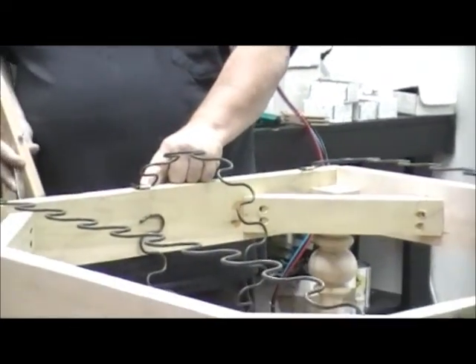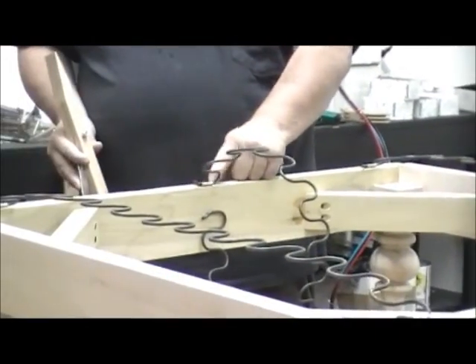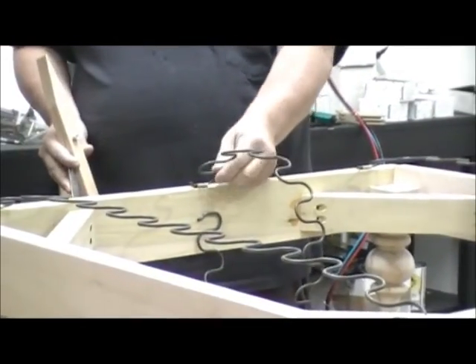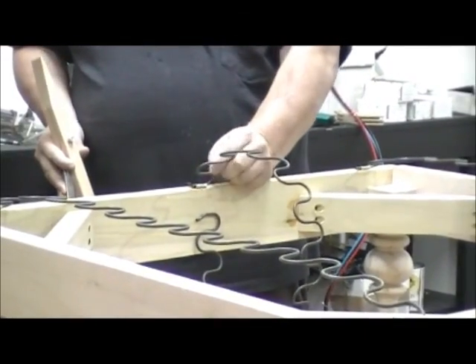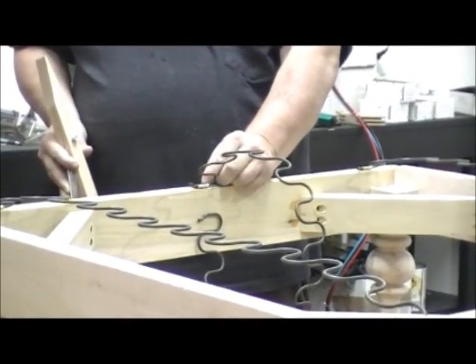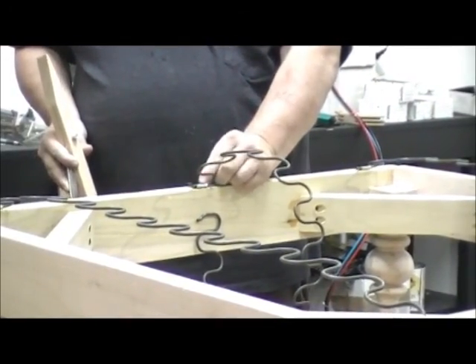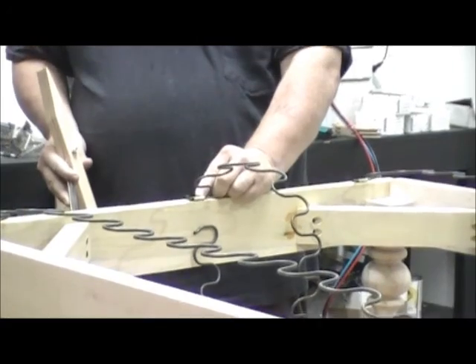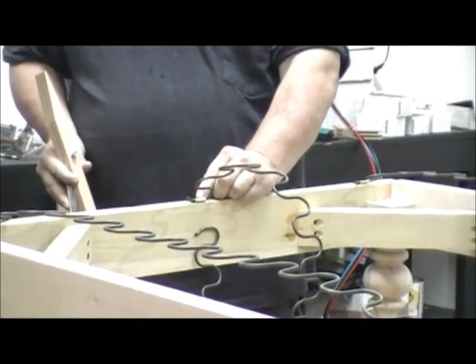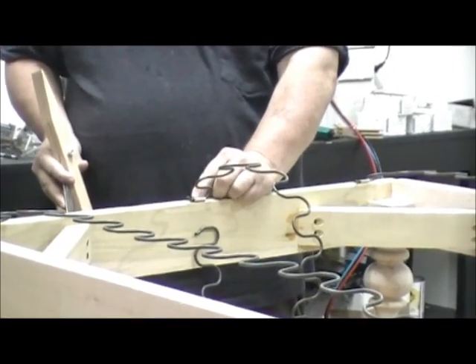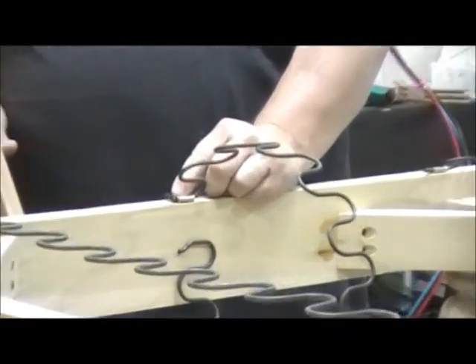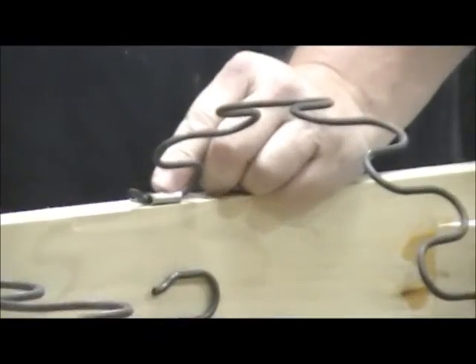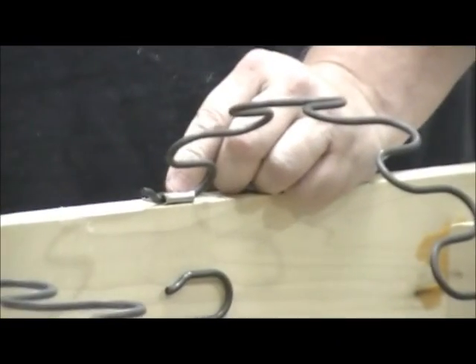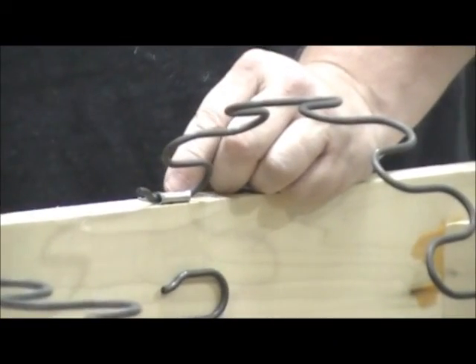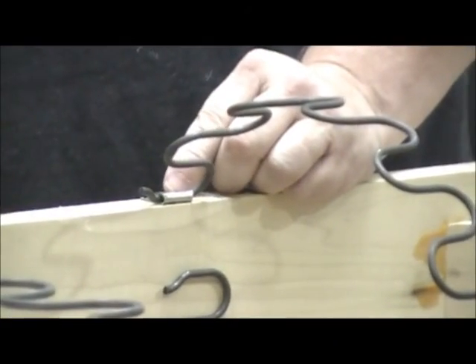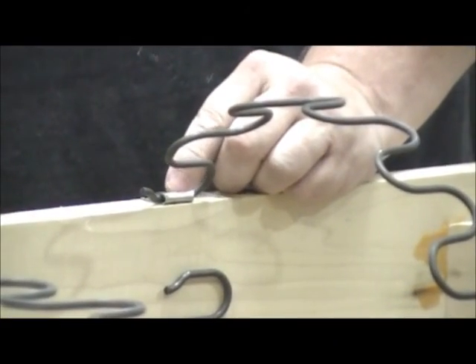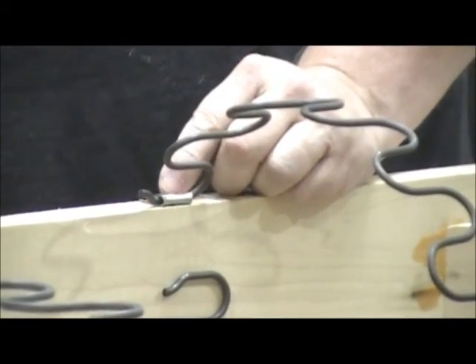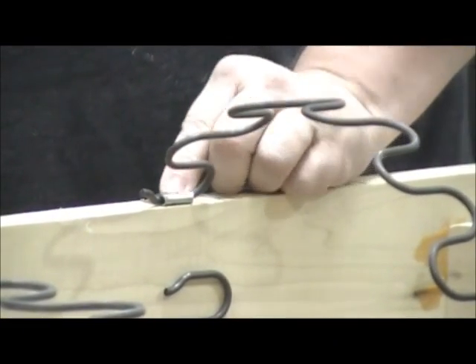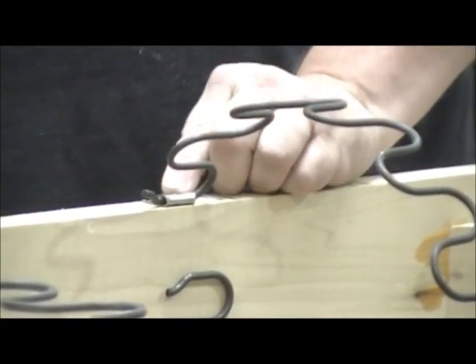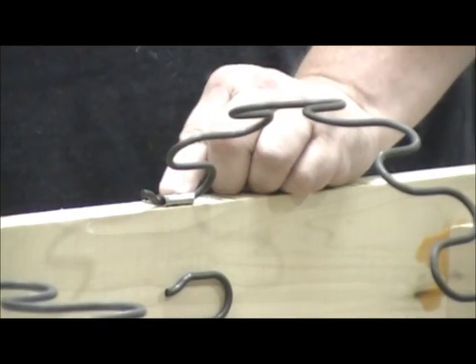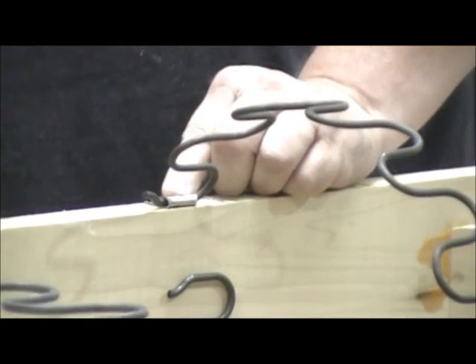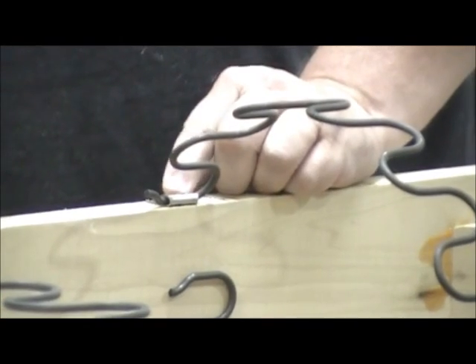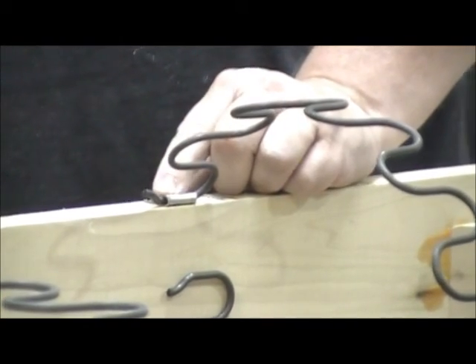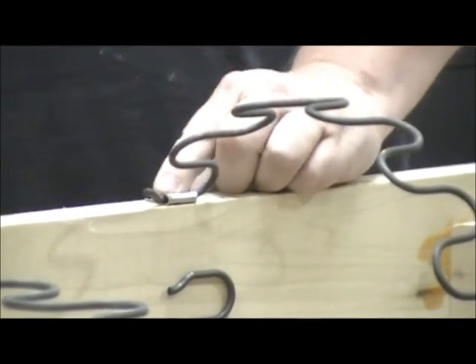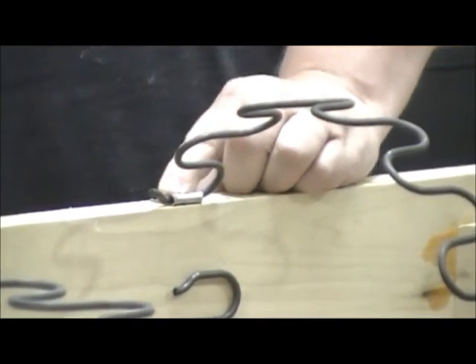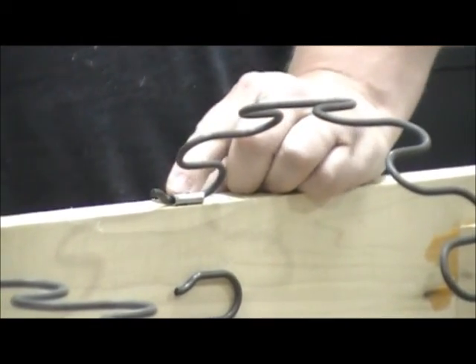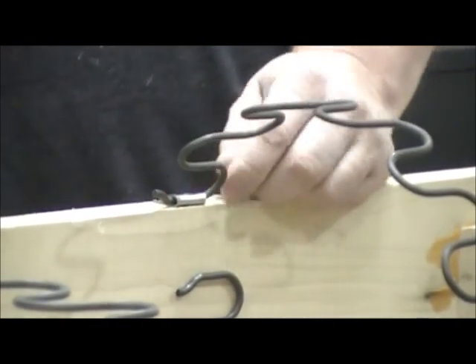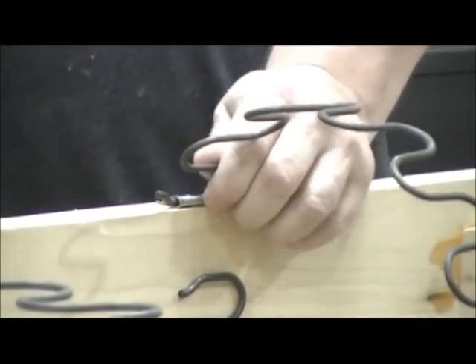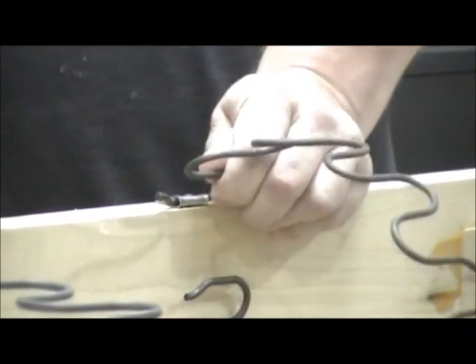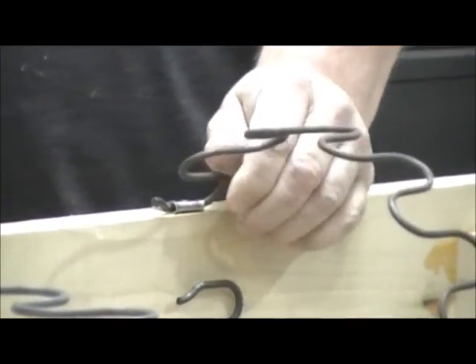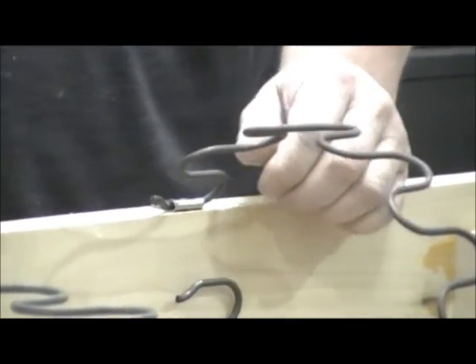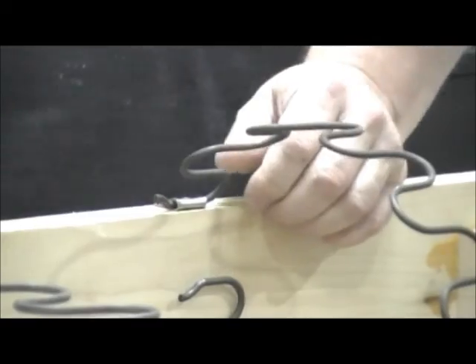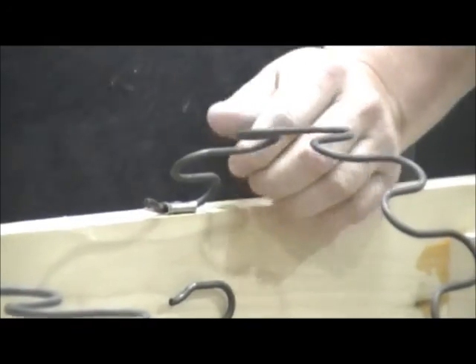It's already attached with an EK clip. It can be attached with an EK clip or a G clip. Make sure that you have it tacked all the way down so it won't pull out as you're stretching it with this.